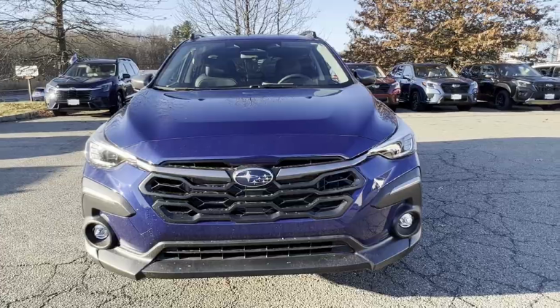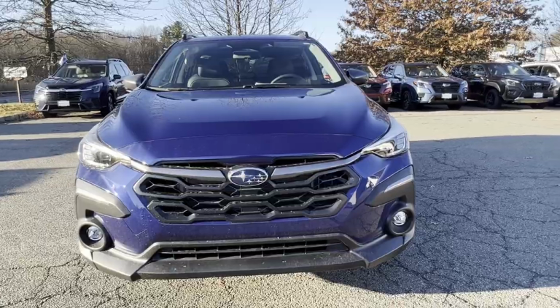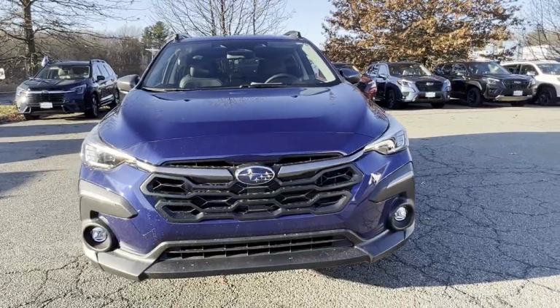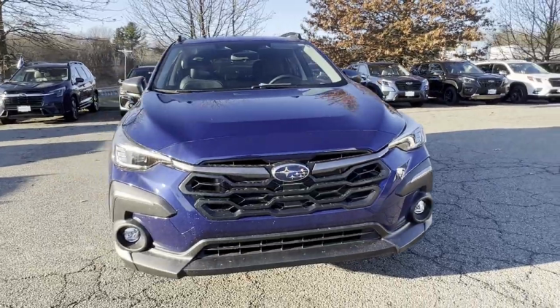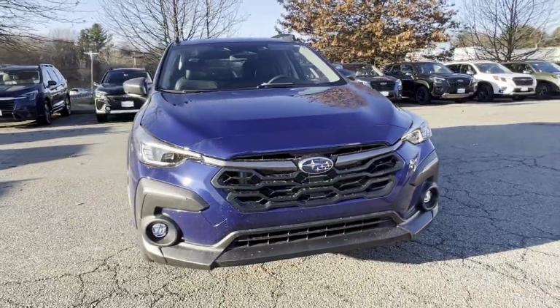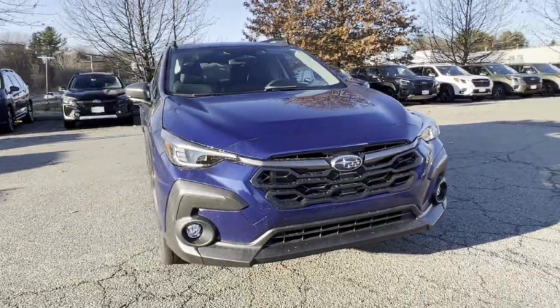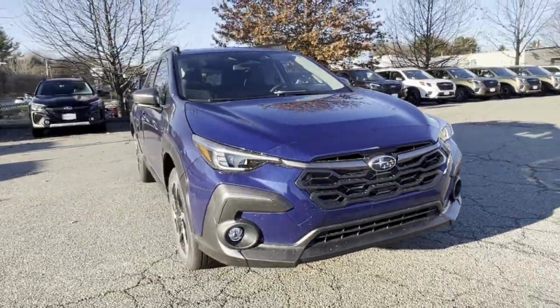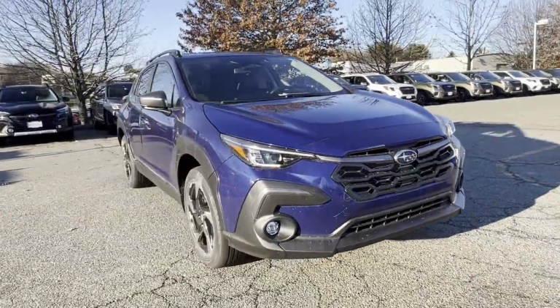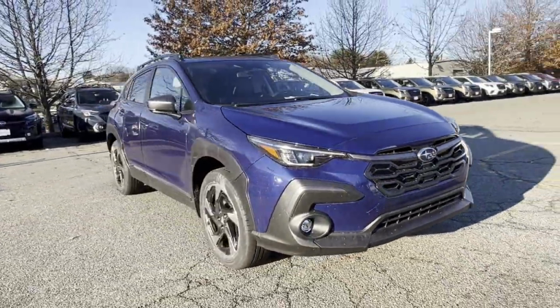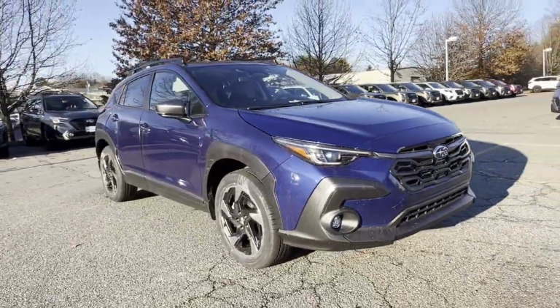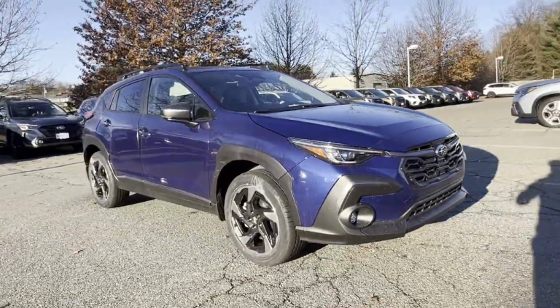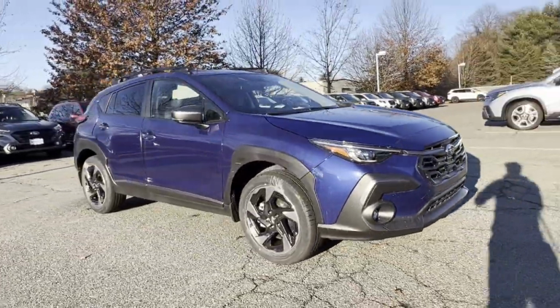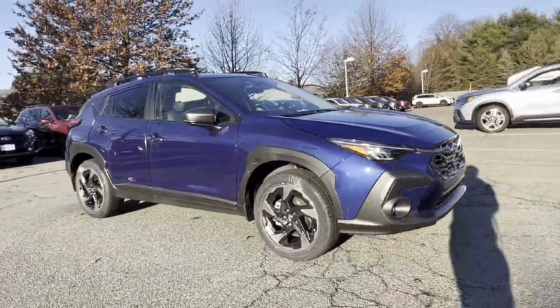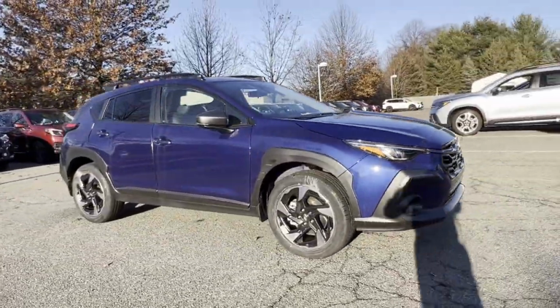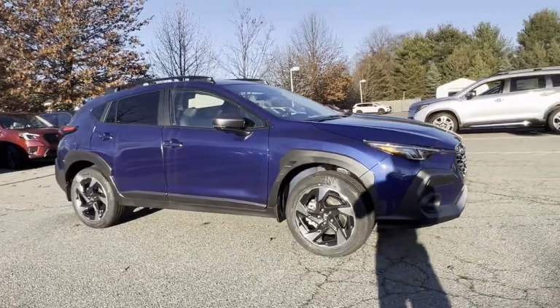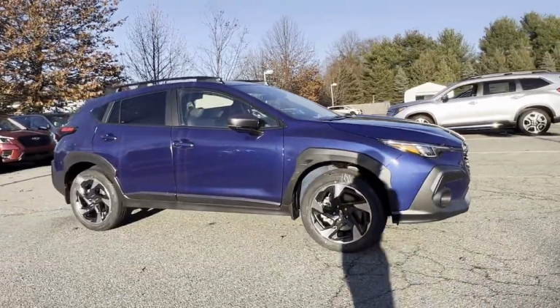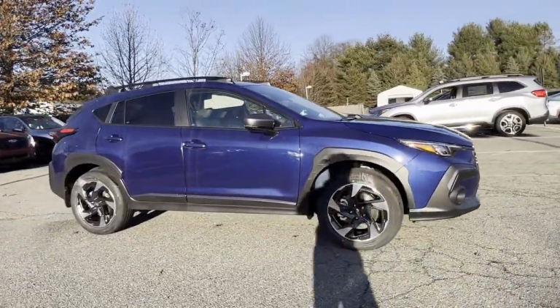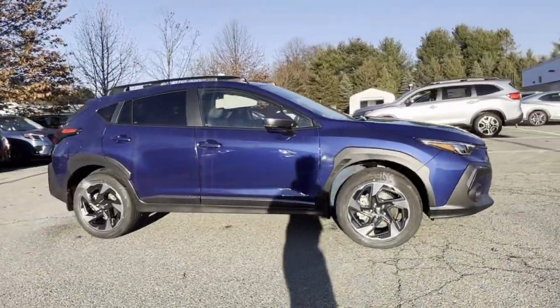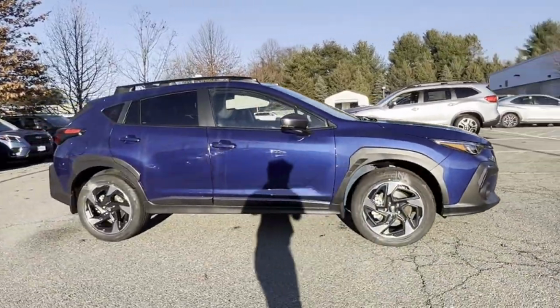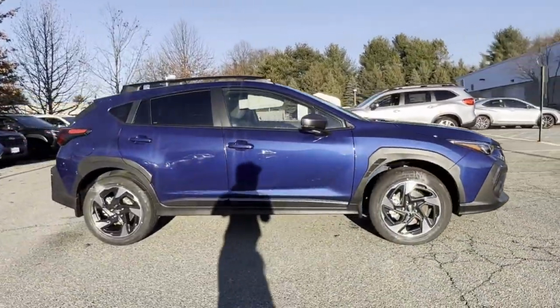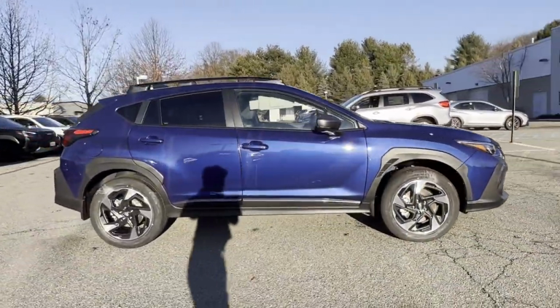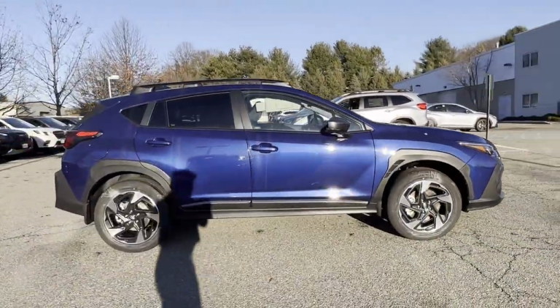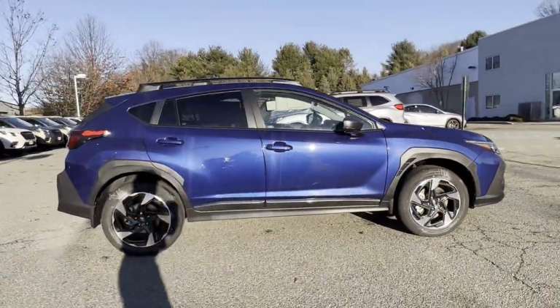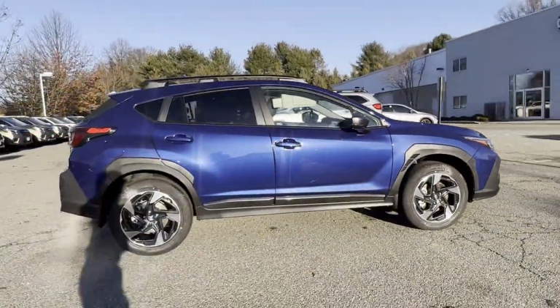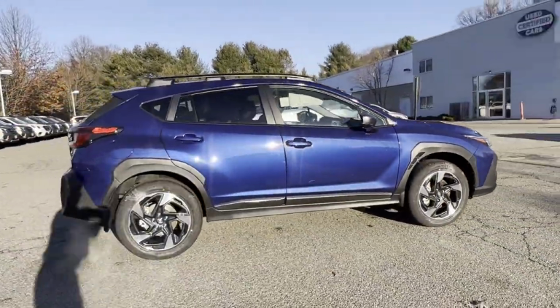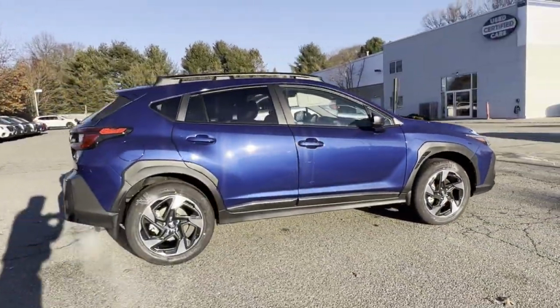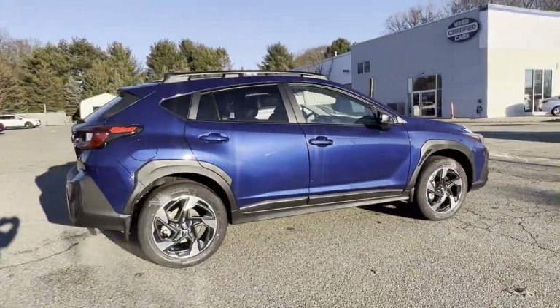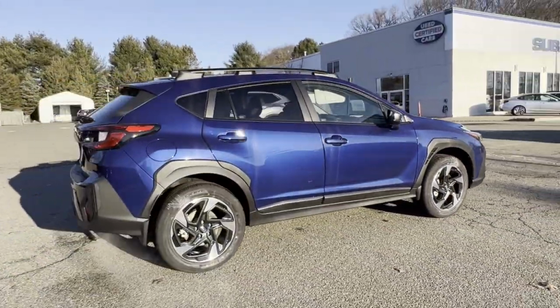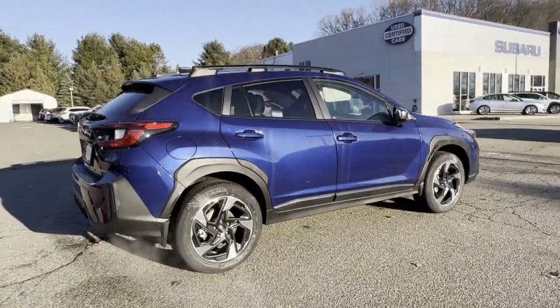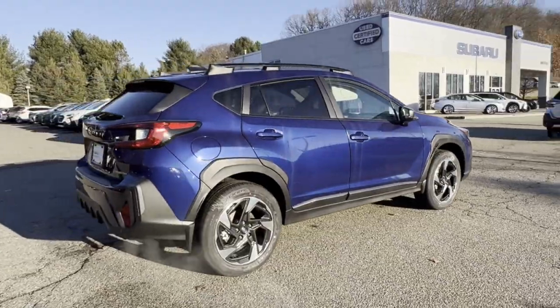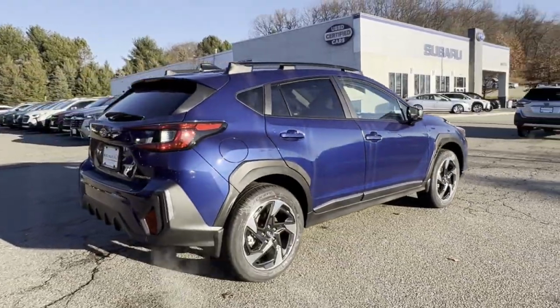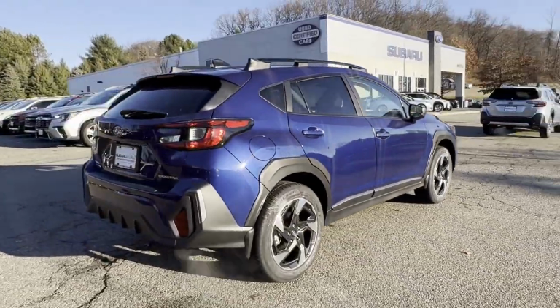2024 Subaru Crosstrek — you won't be able to pass up on these extra features. Lane Keeping Assist. Side View Mirrors with Turn Signals. Lane Departure Warning.